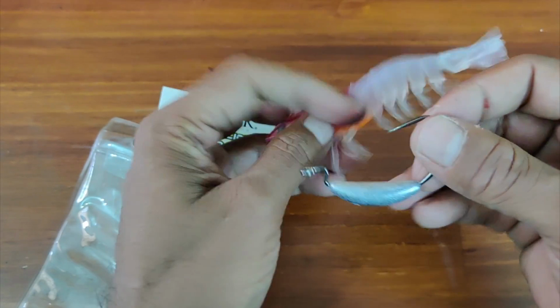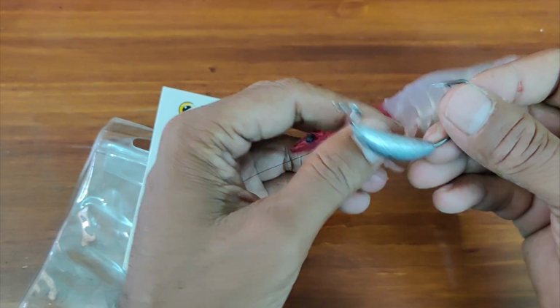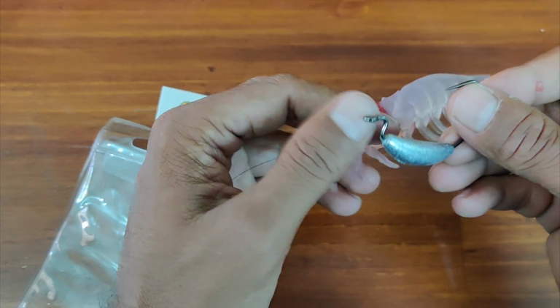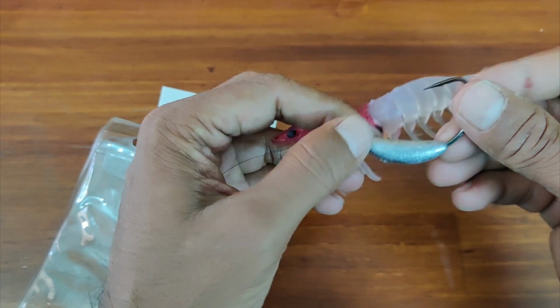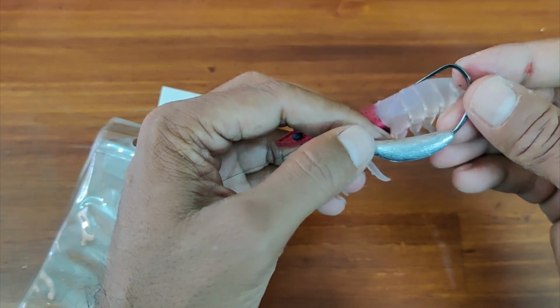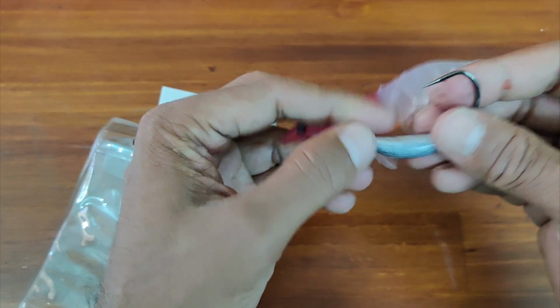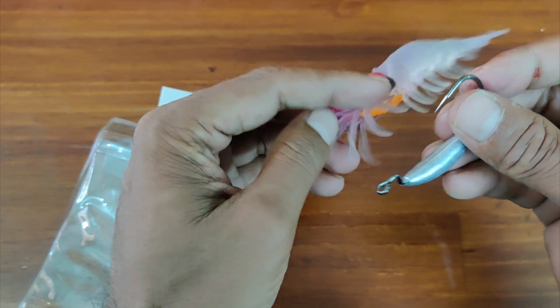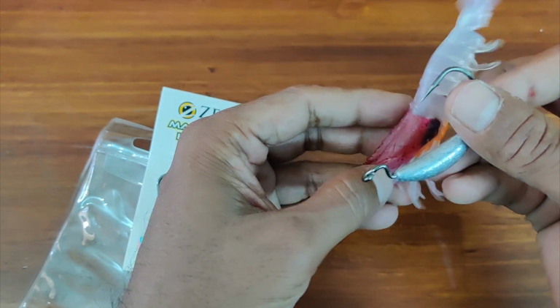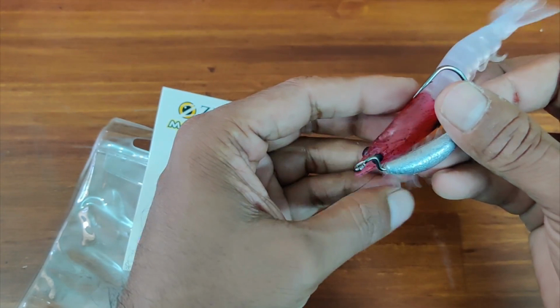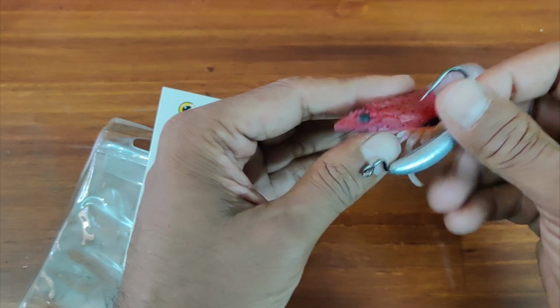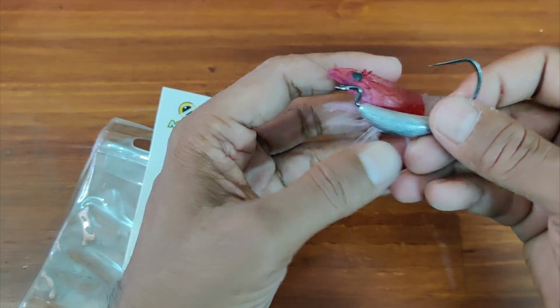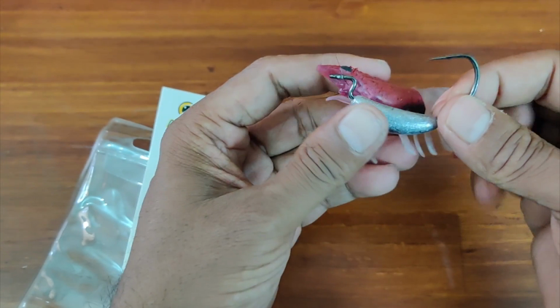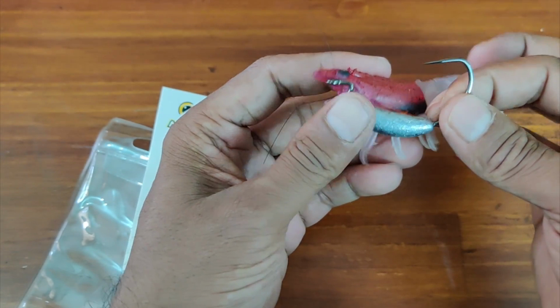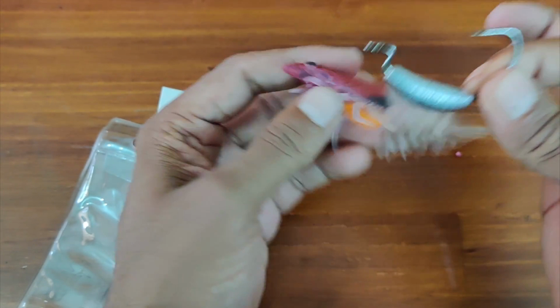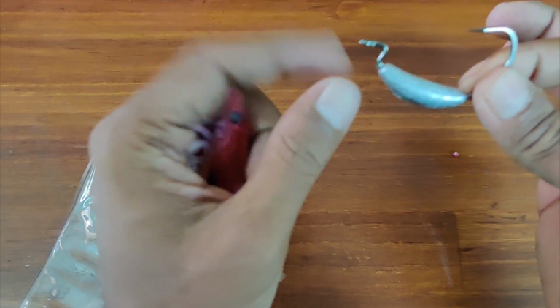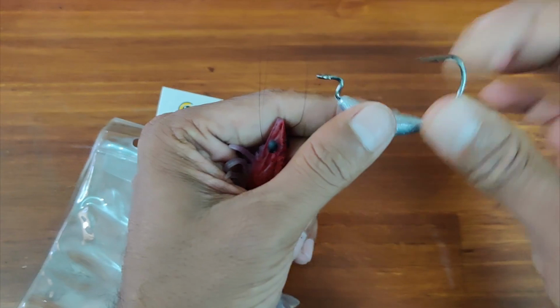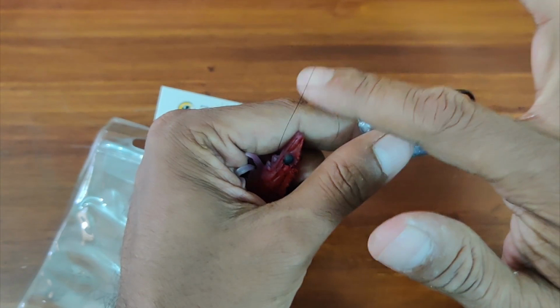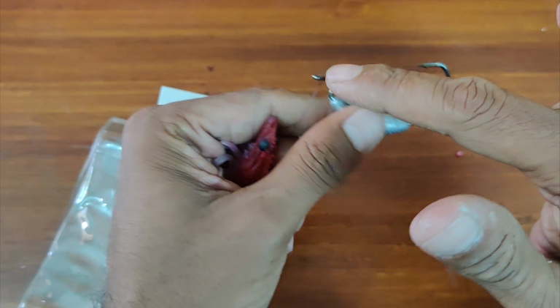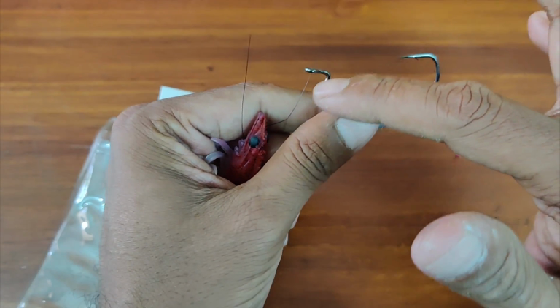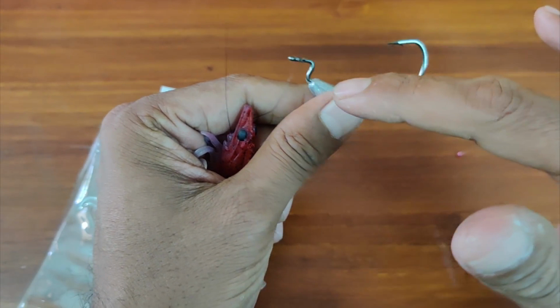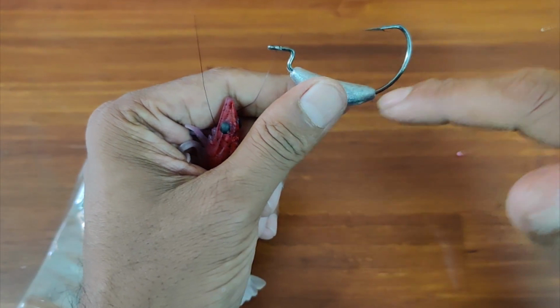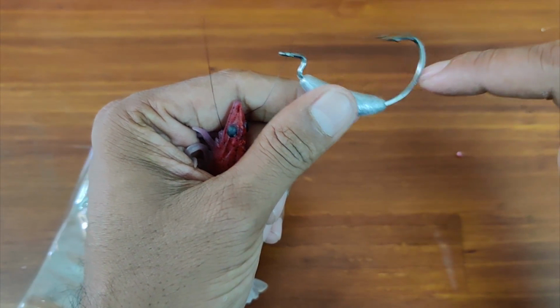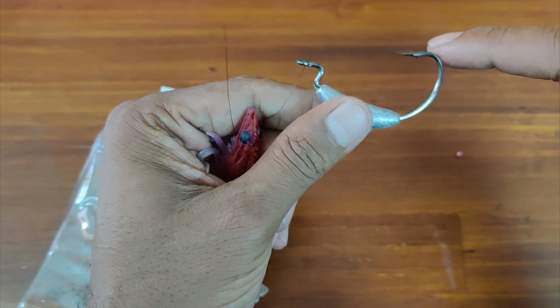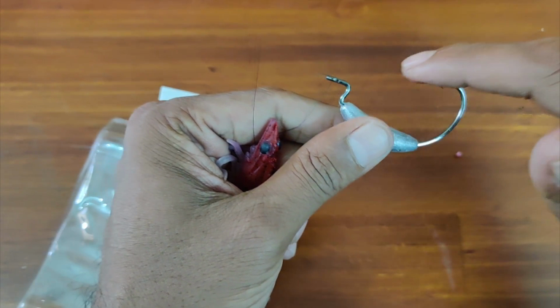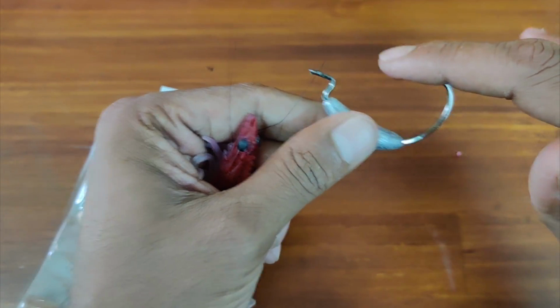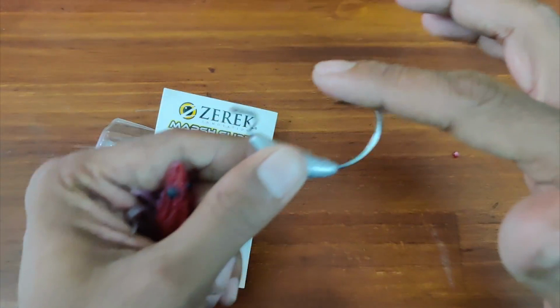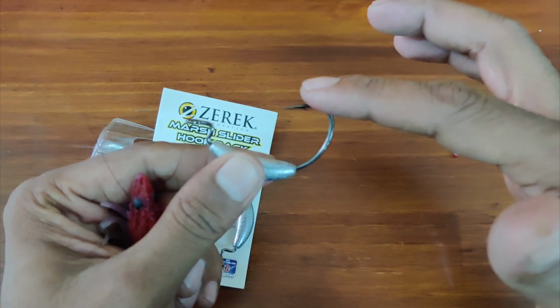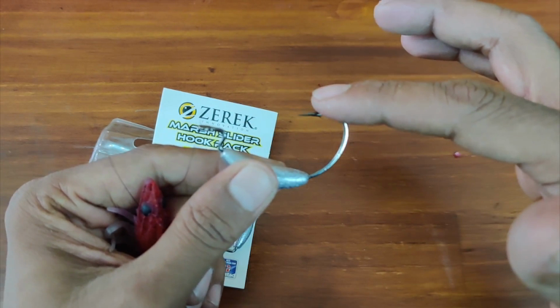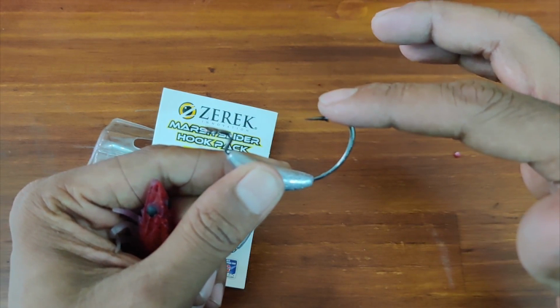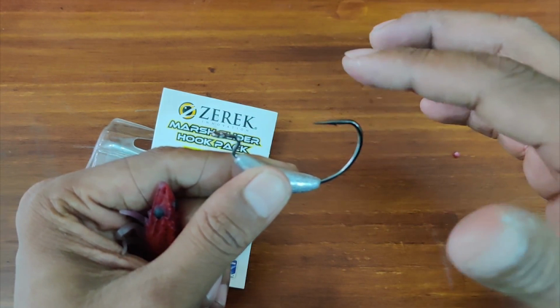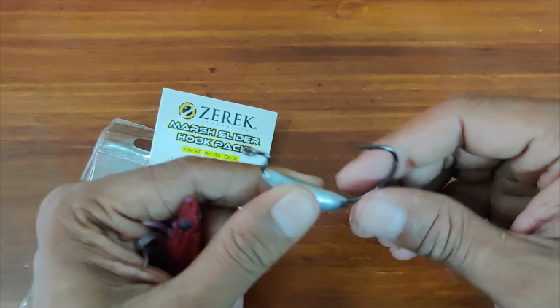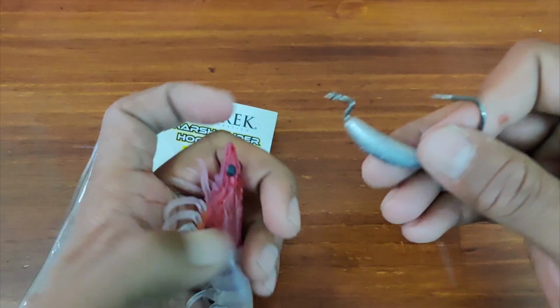We will now use the Zerrick marsh slider hook and do the same thing to ensure it's inline. As you can see, the profile of the marsh slider hook is much better and will hold on to the shrimp in a much better way.